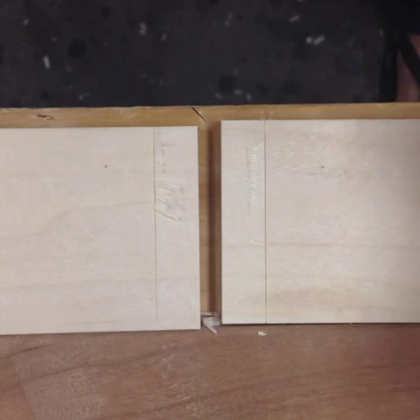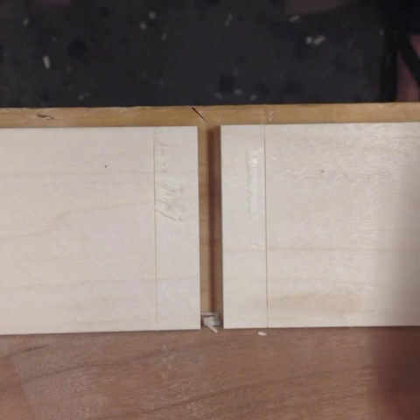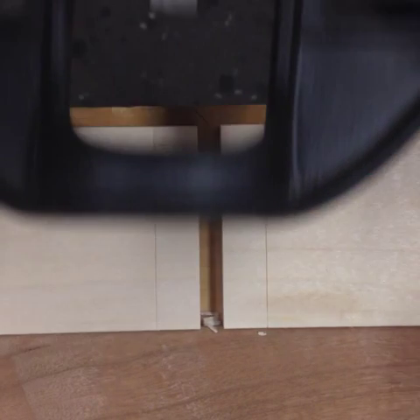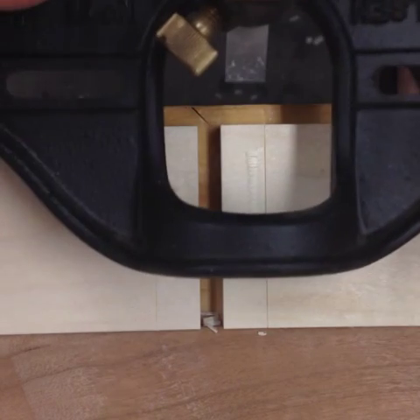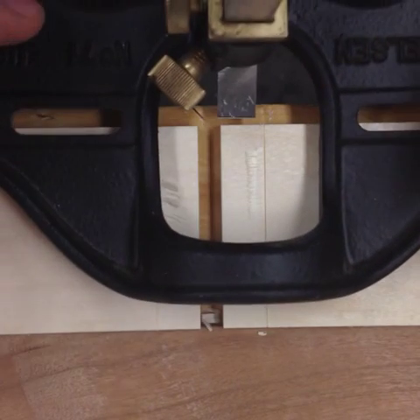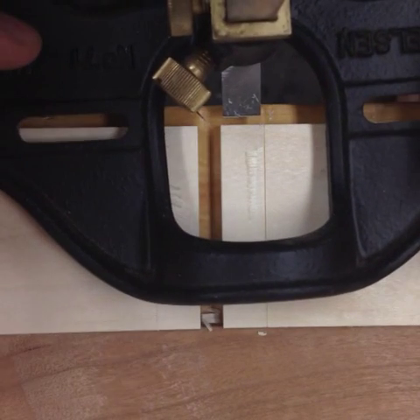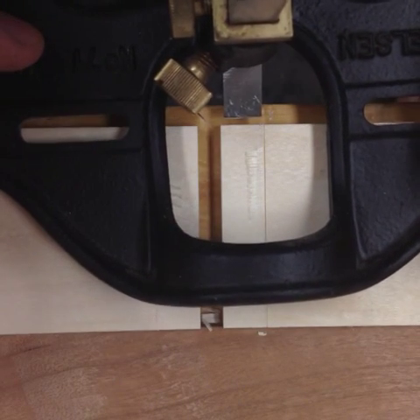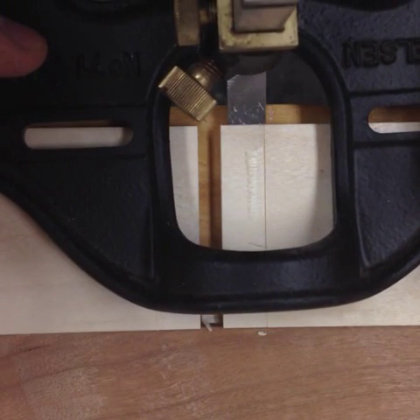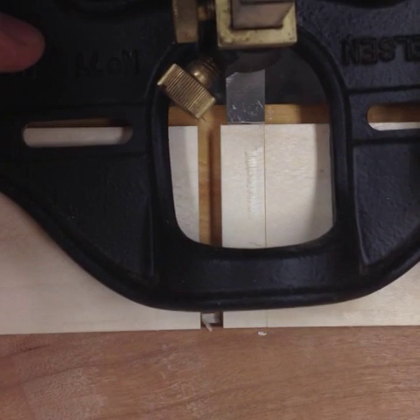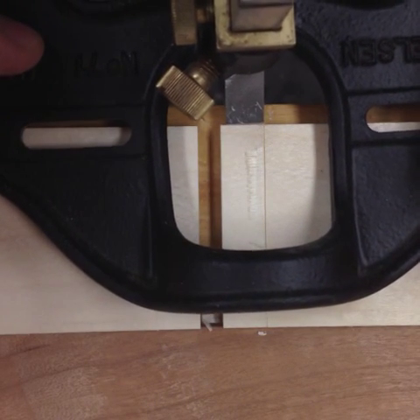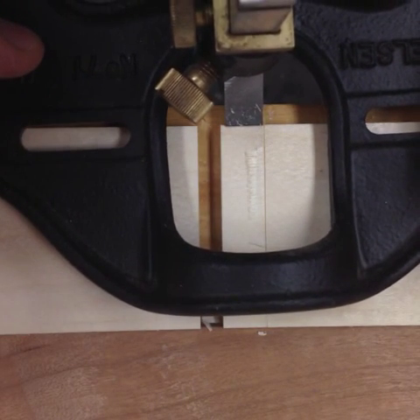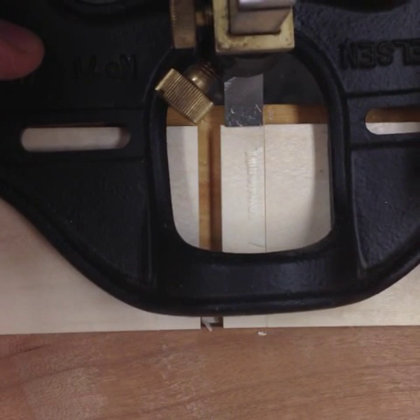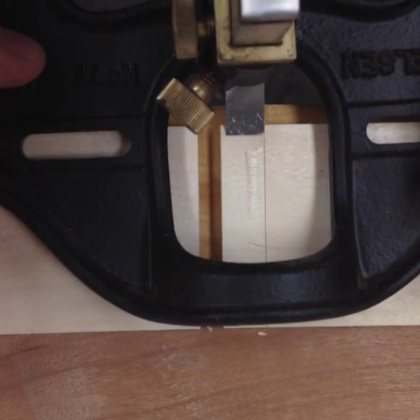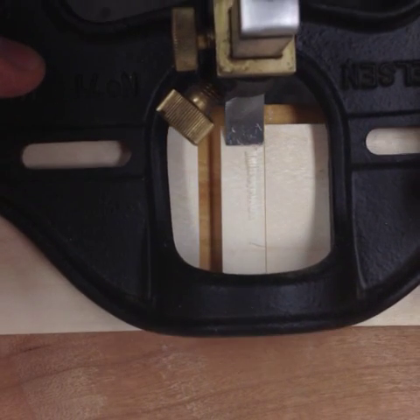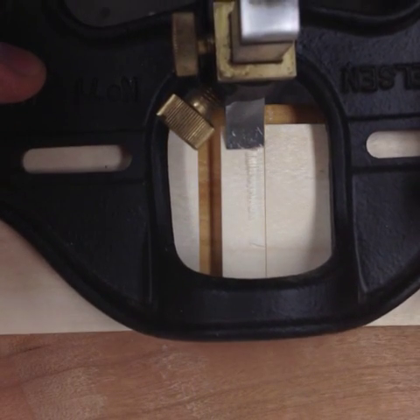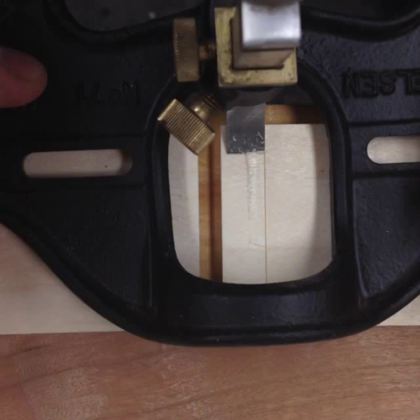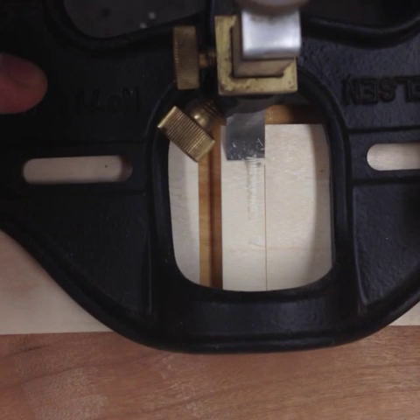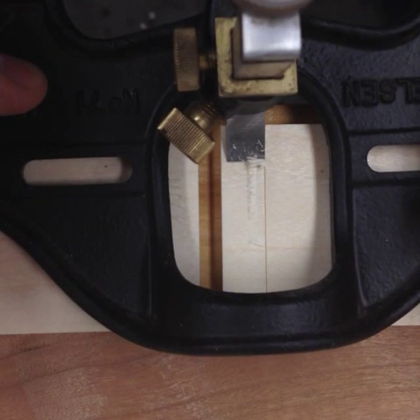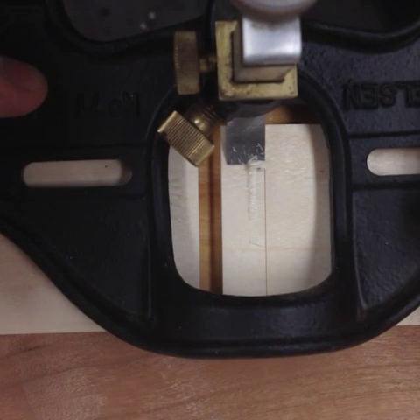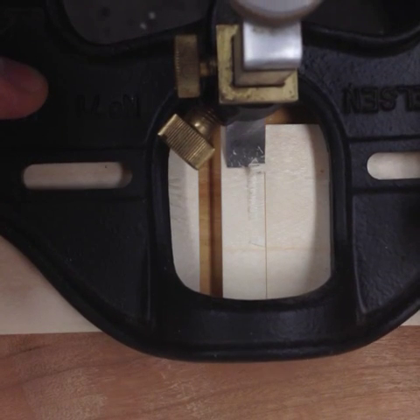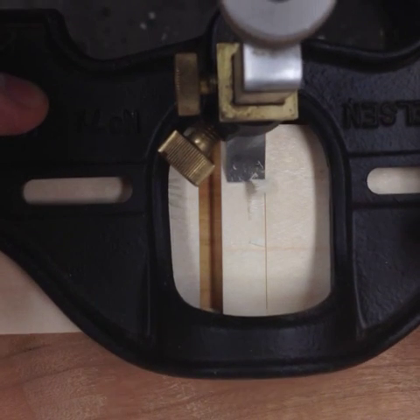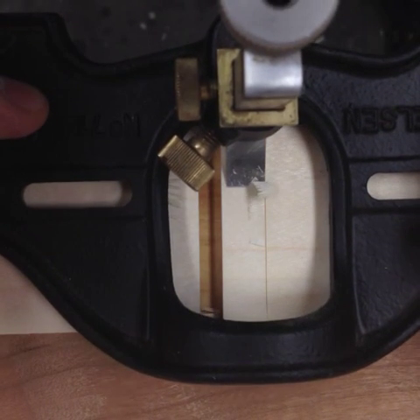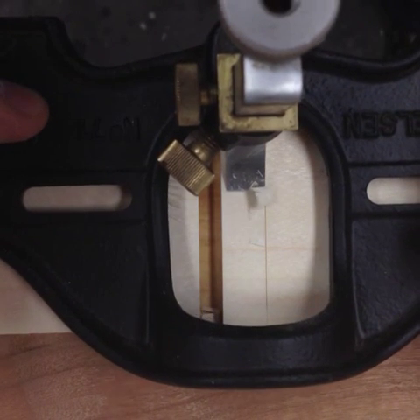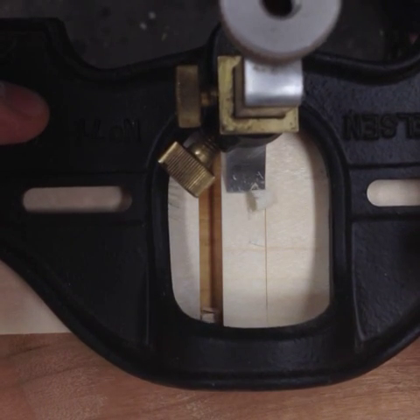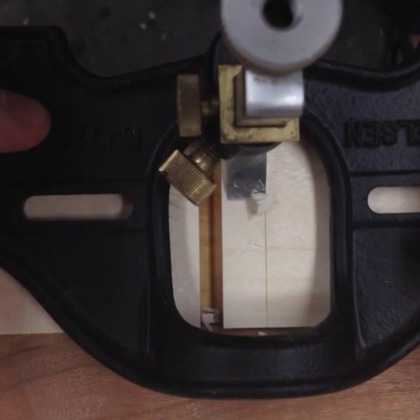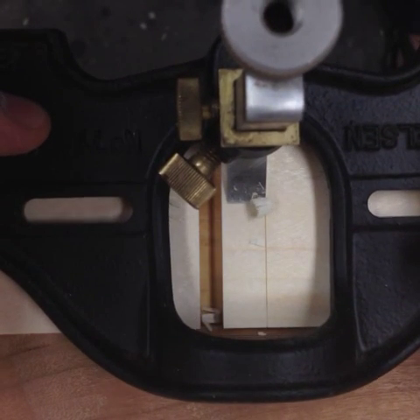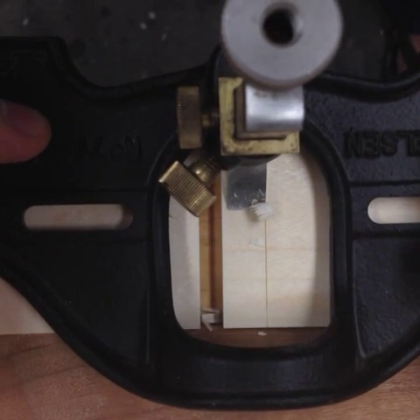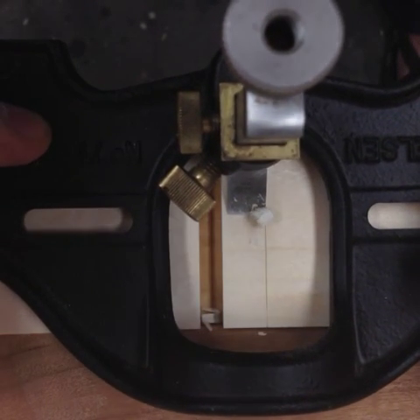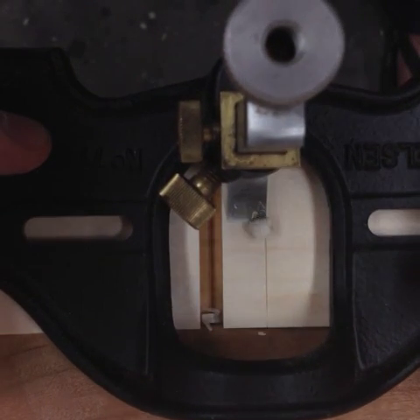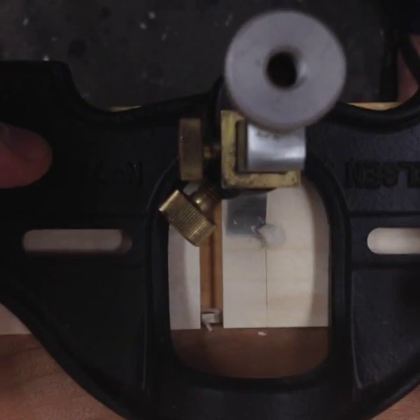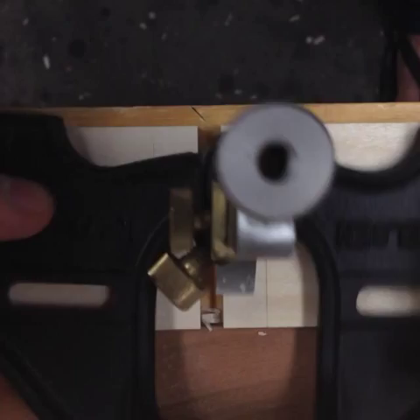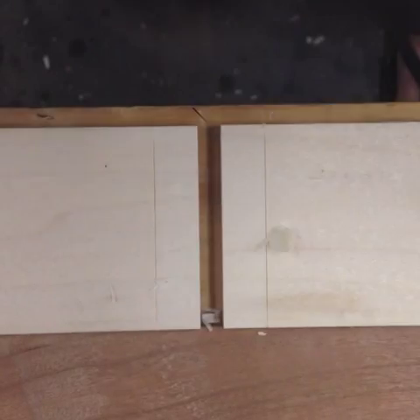As you get close to the baseline, you're going to see the fibers start to flake up and lift off. That tells you you're getting close. Just don't rush it — you don't want to travel over the baseline.